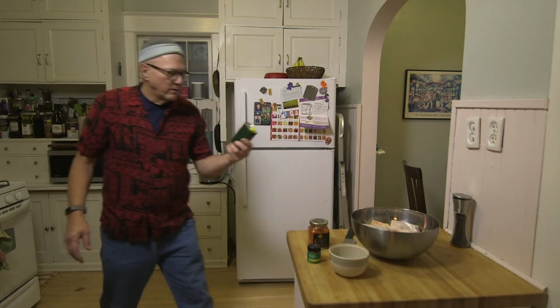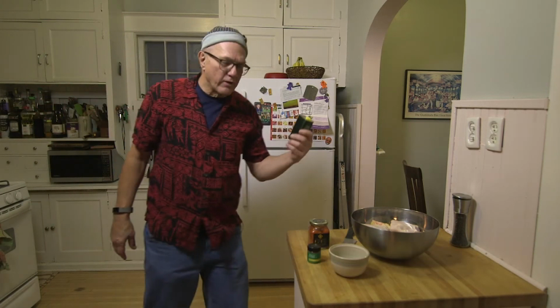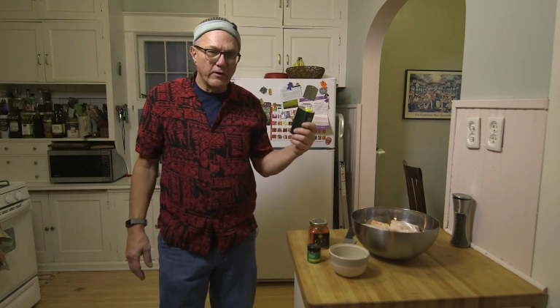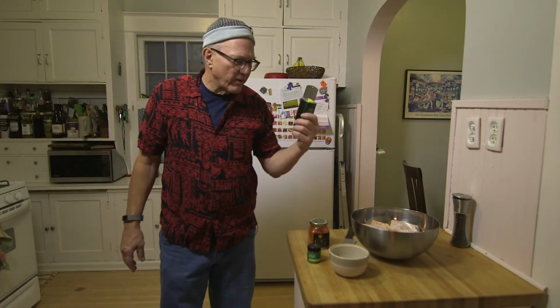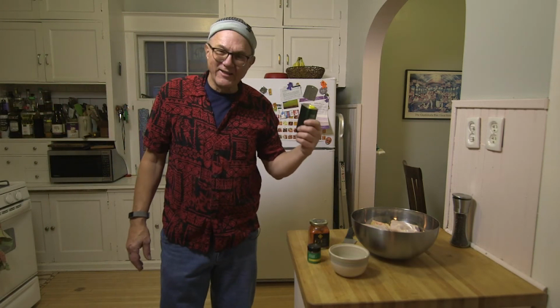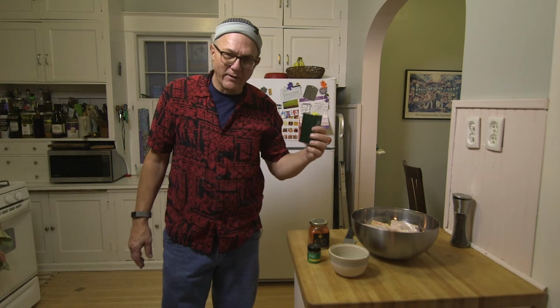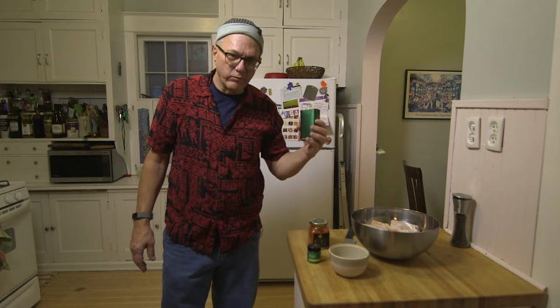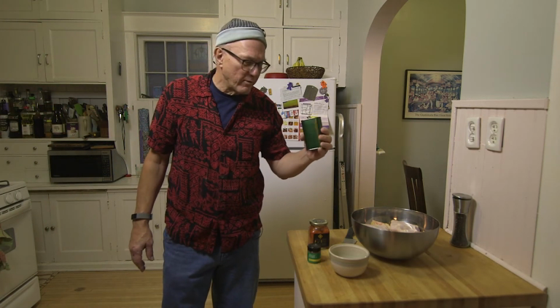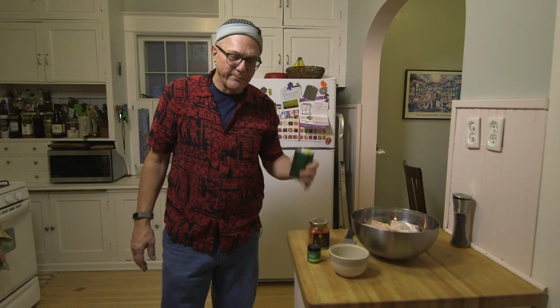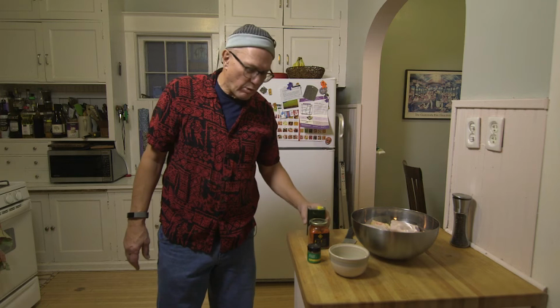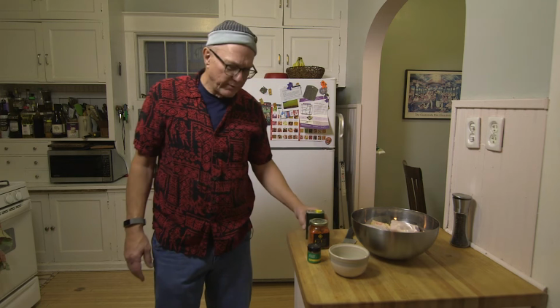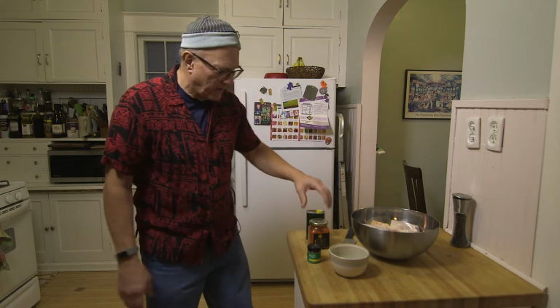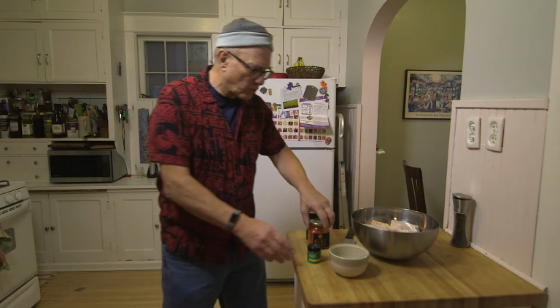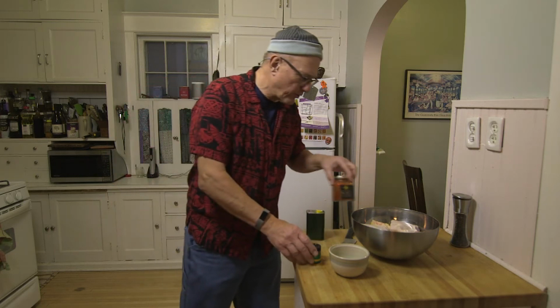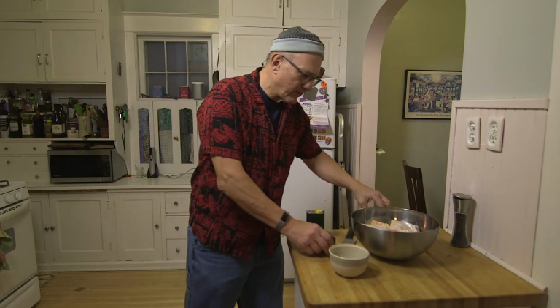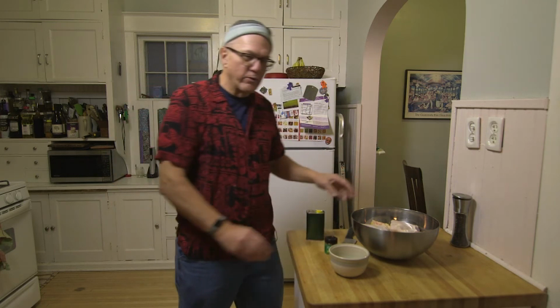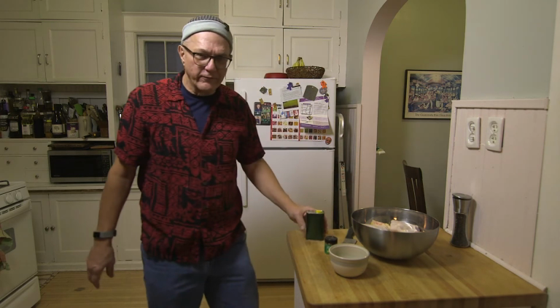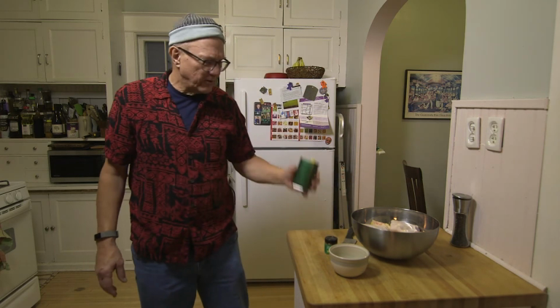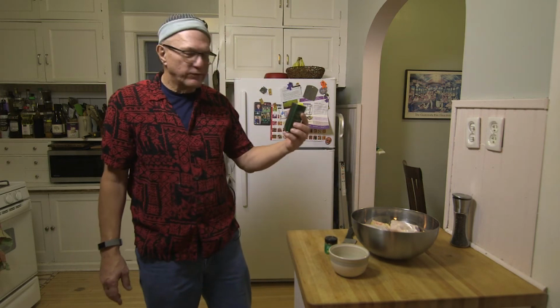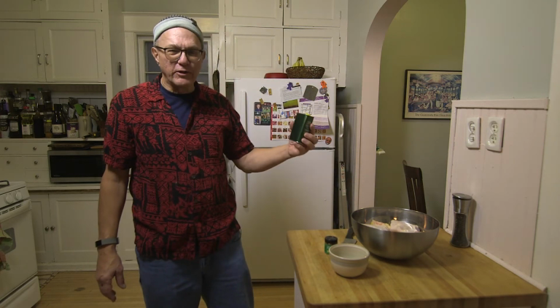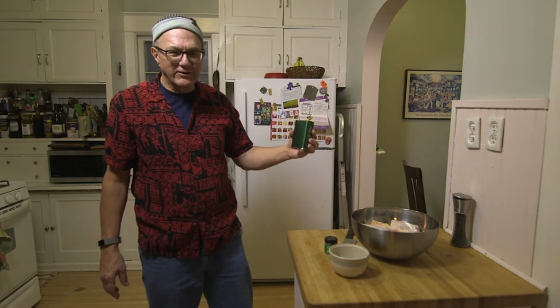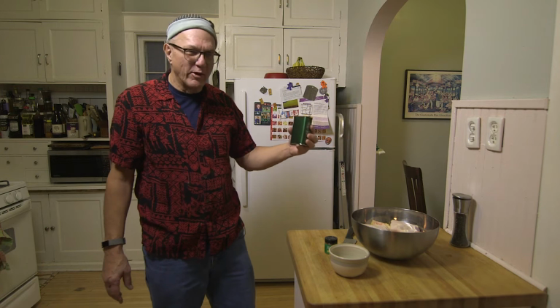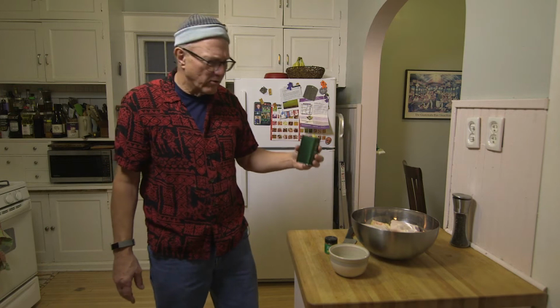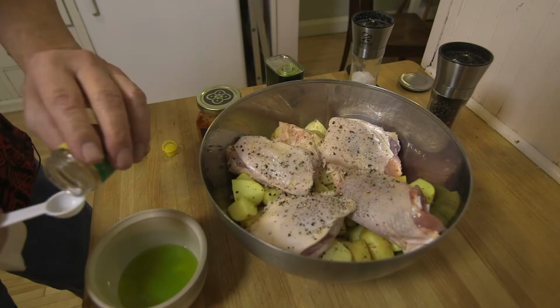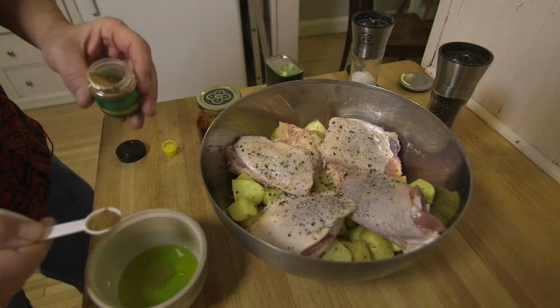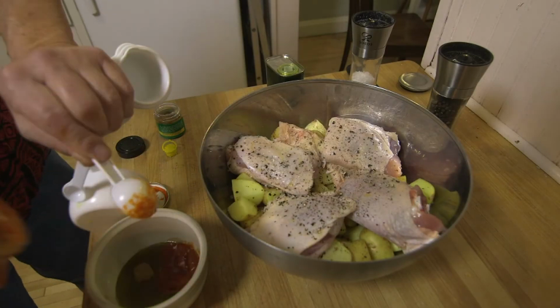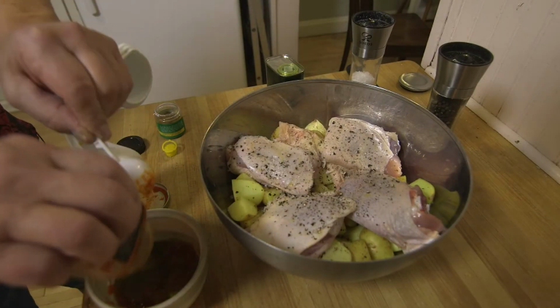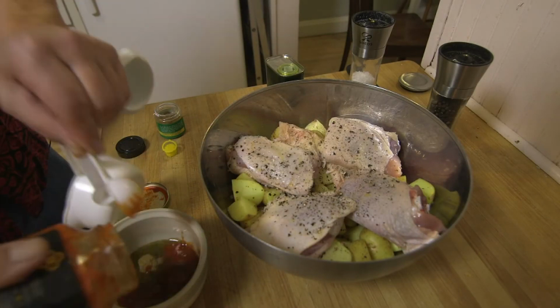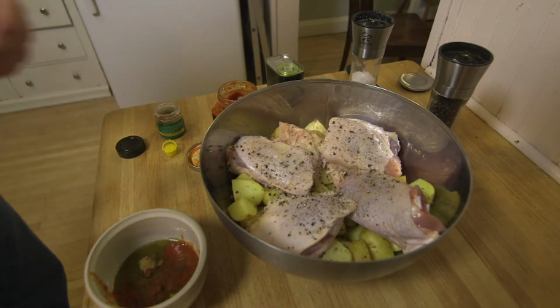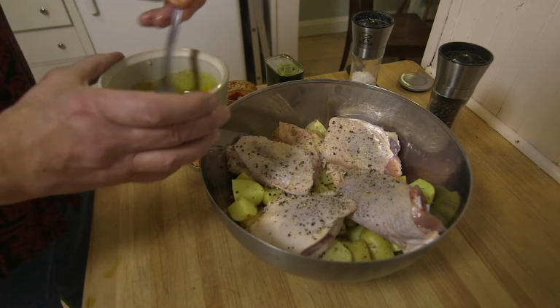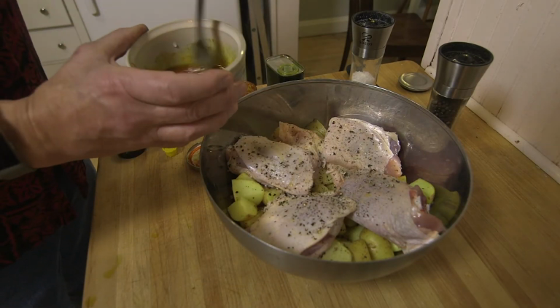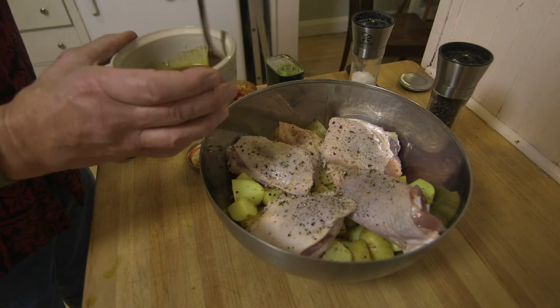This olive oil comes direct from Italy. I got it from a friend of mine. Bob and his wife Jody have their own olive trees and this is freshly pressed a month ago. Pour this mixture over the chicken and potatoes and toss to combine. Let it stand at room temperature for 30 minutes.